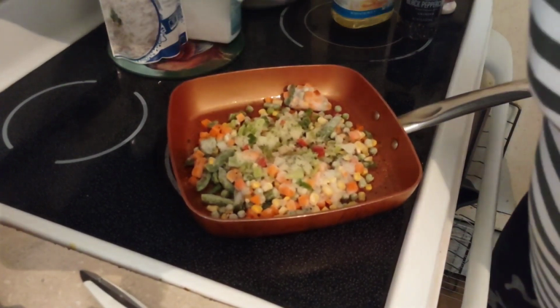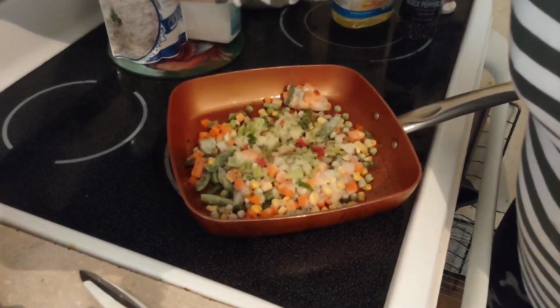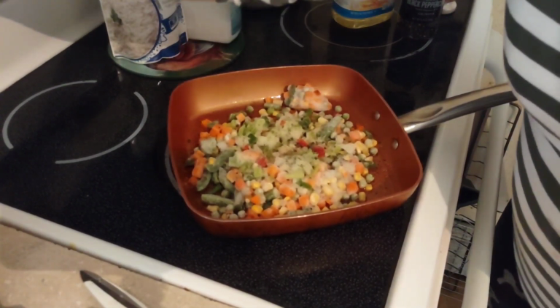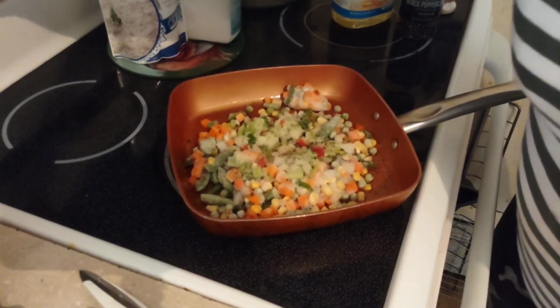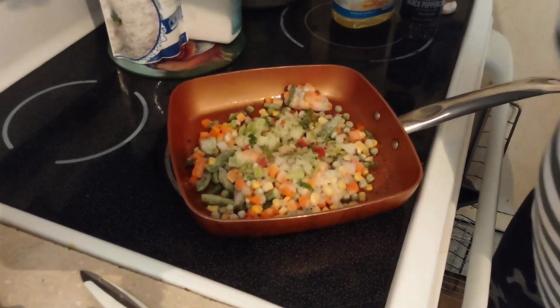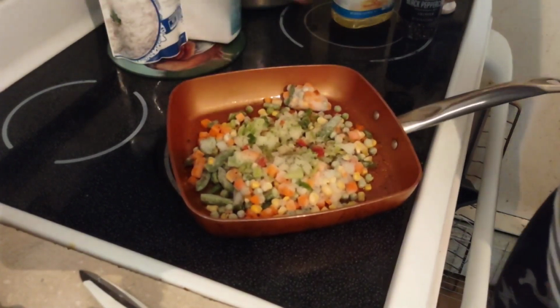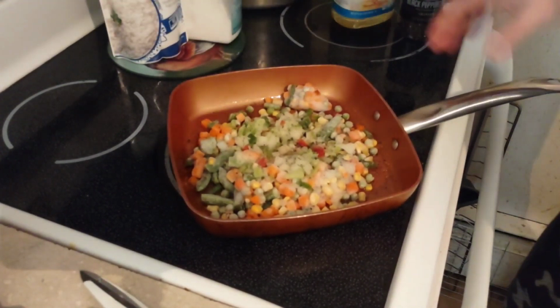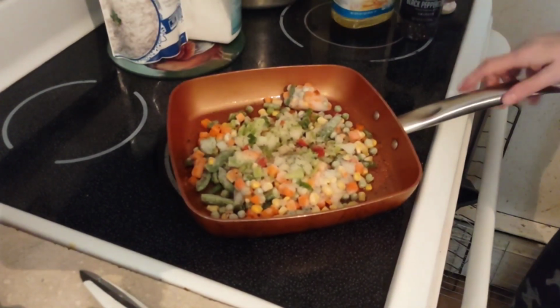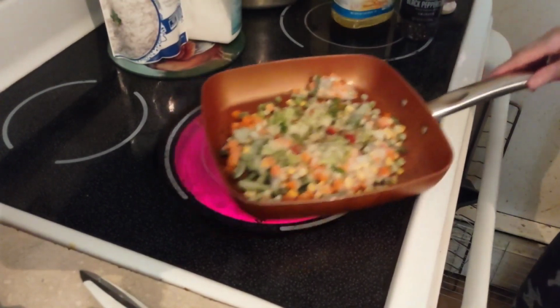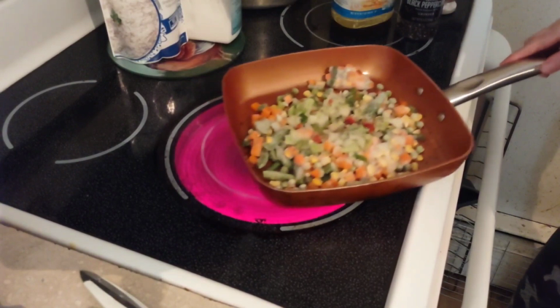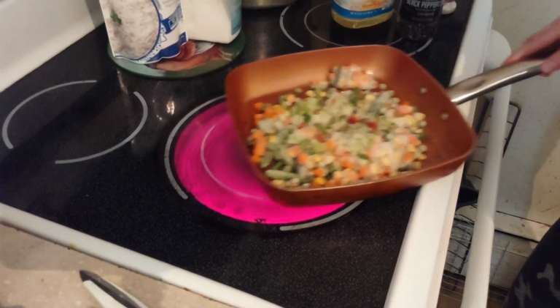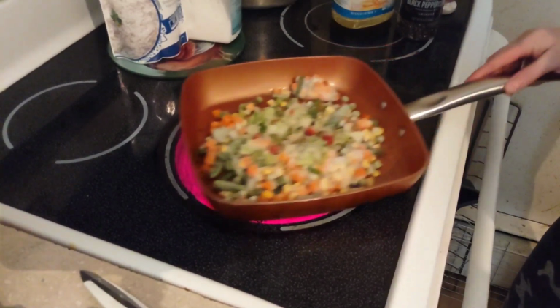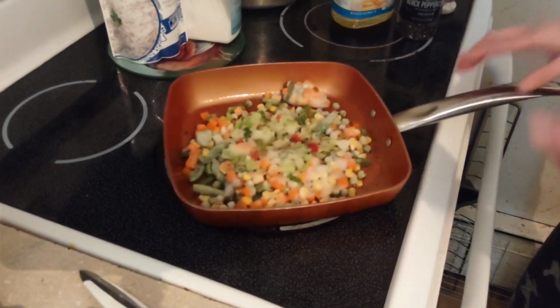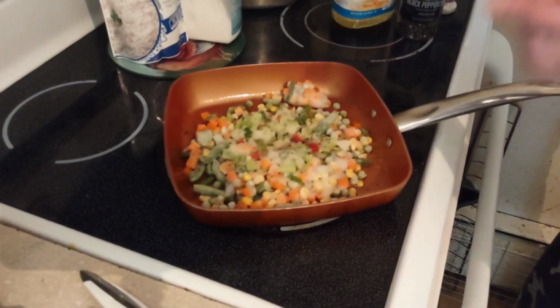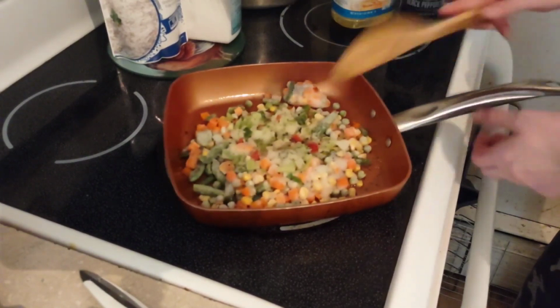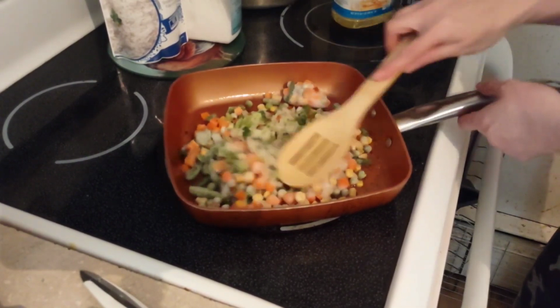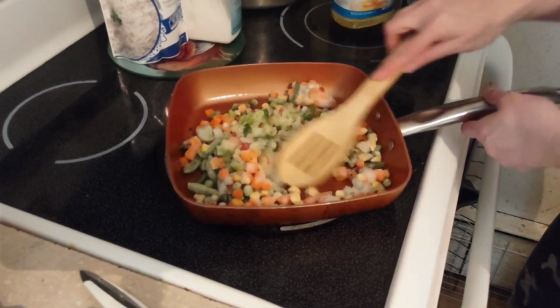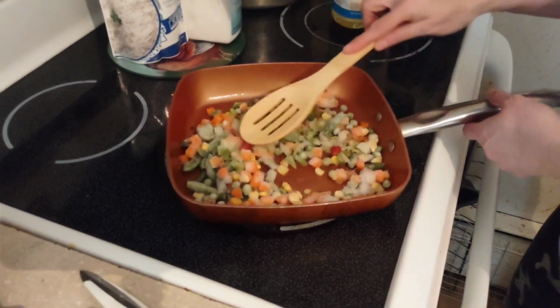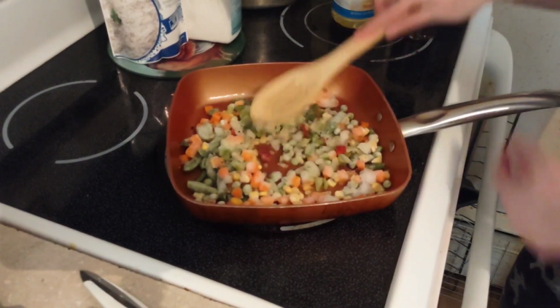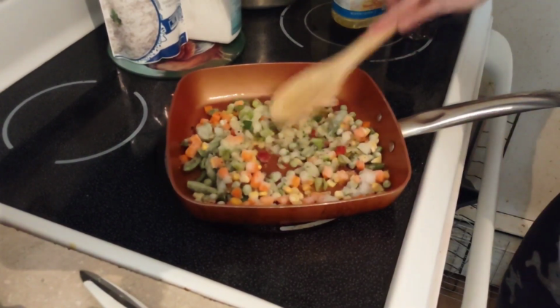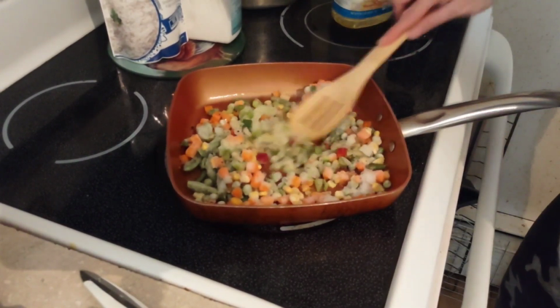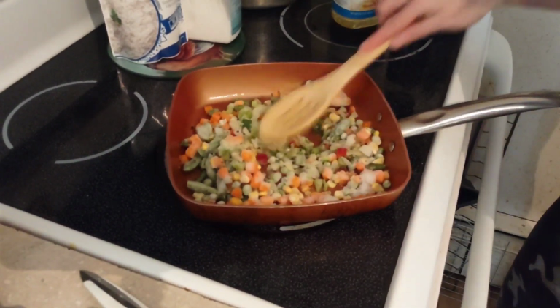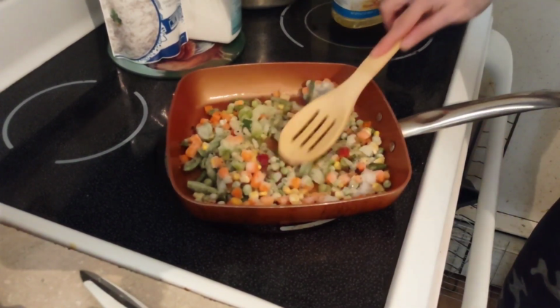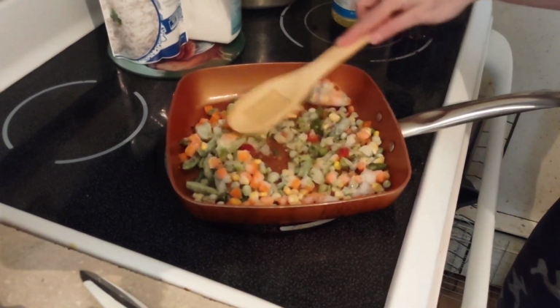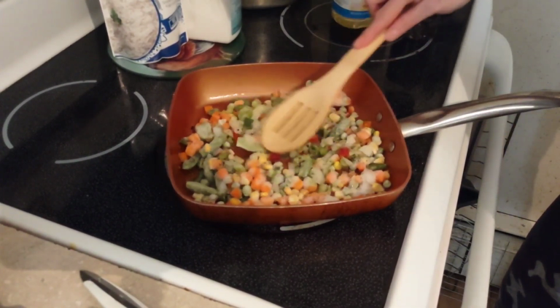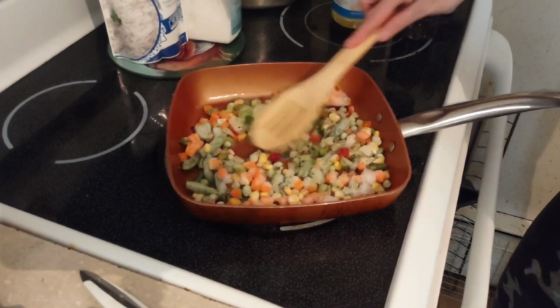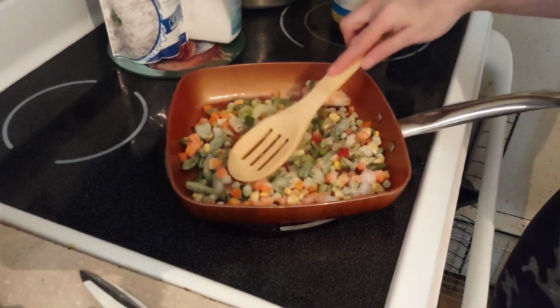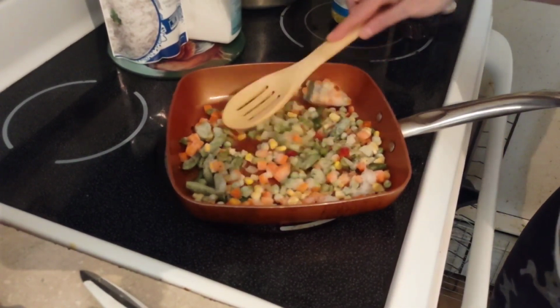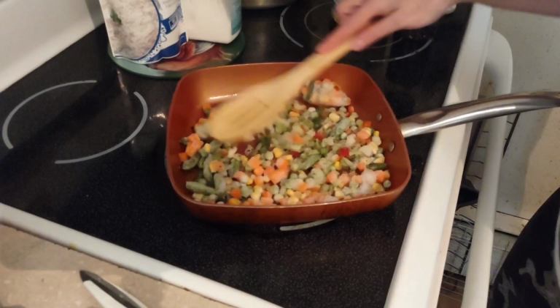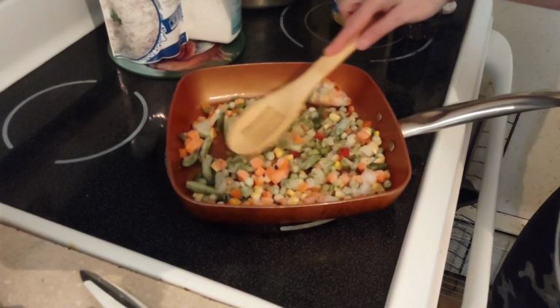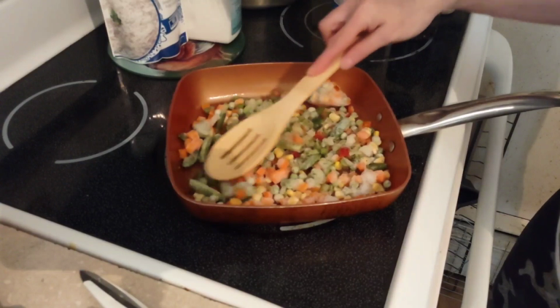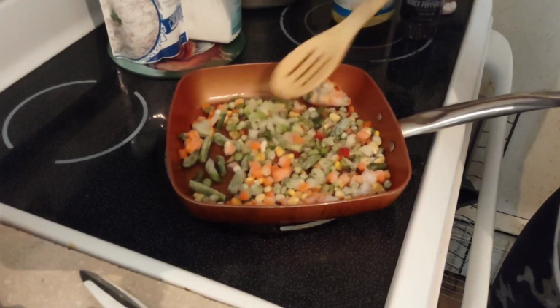Let's get the heat going just a little bit more, up to about eight. We want the vegetables to cook for a minute before we pile the rice on.